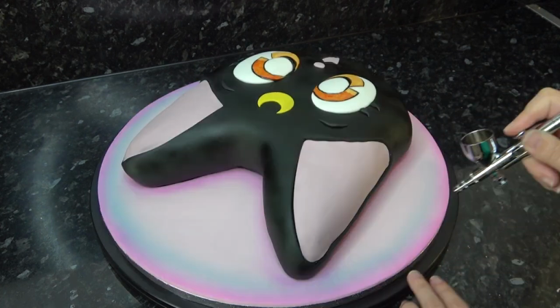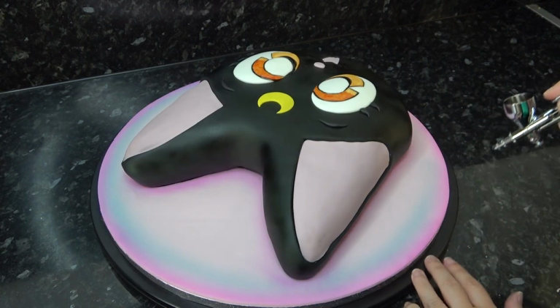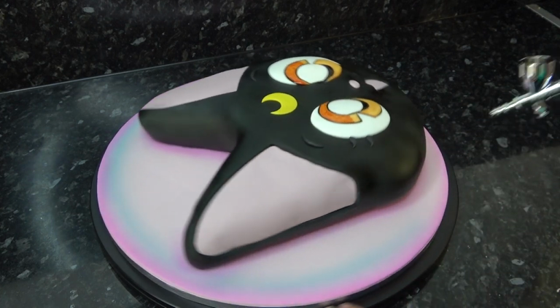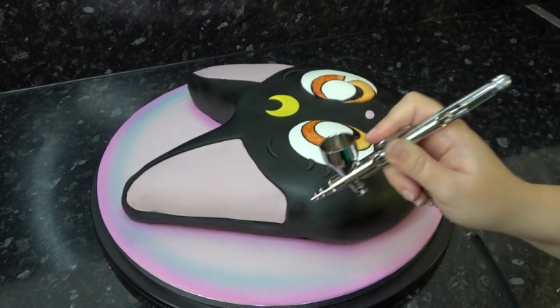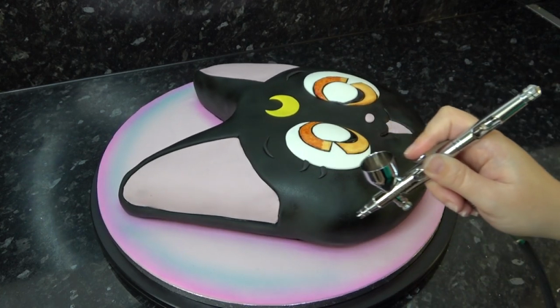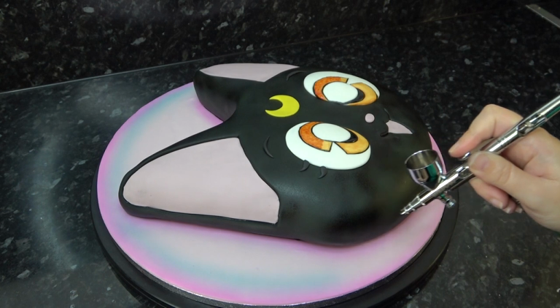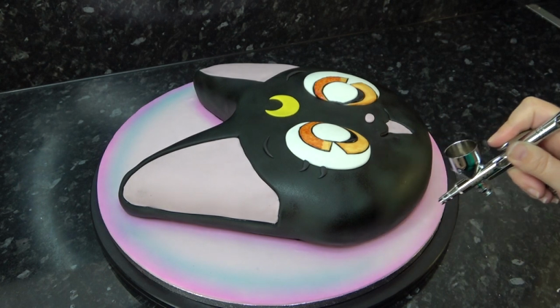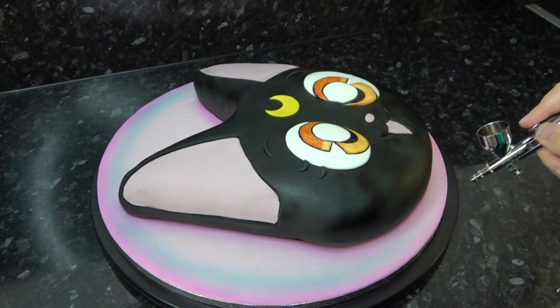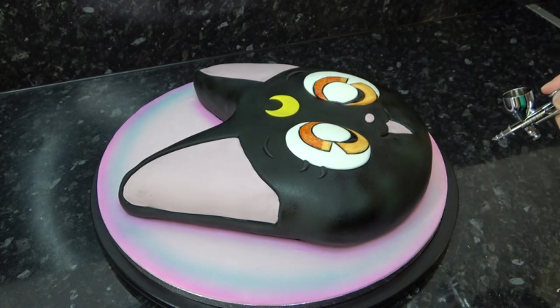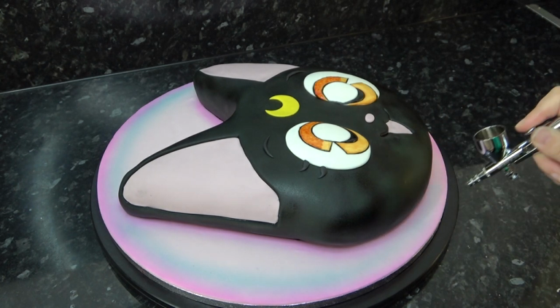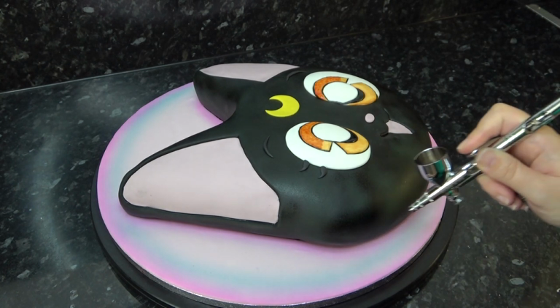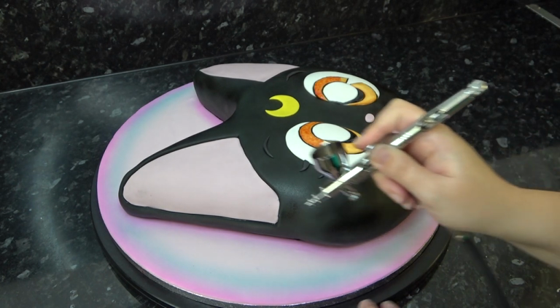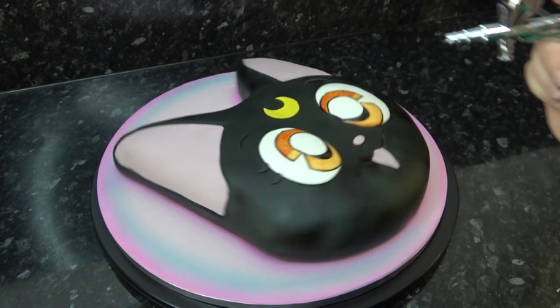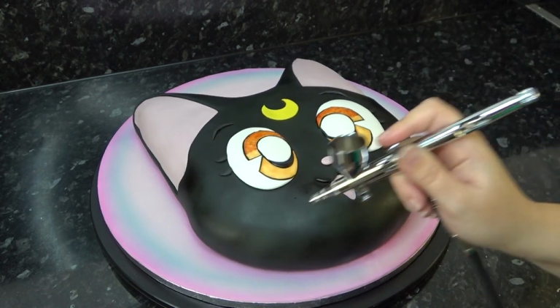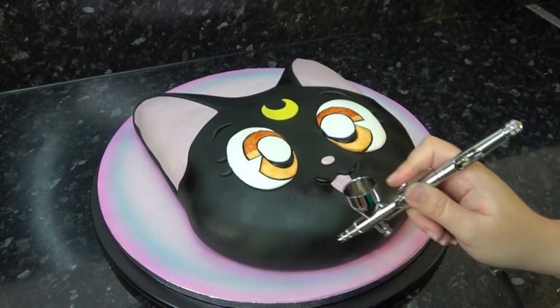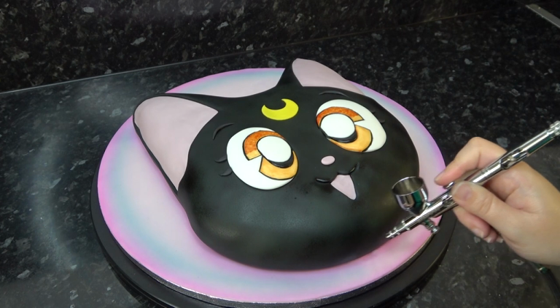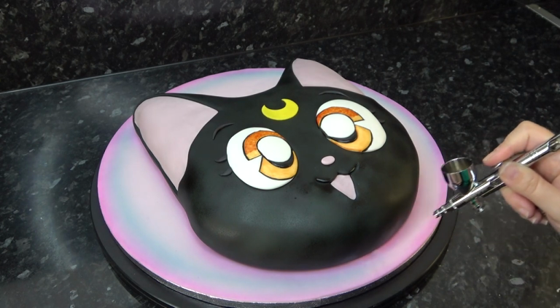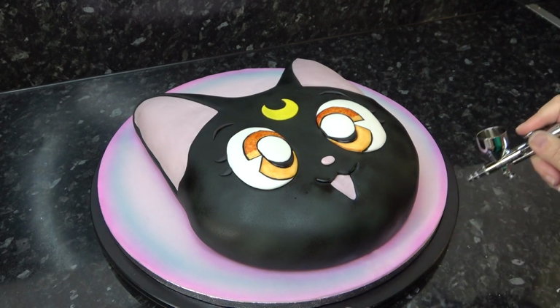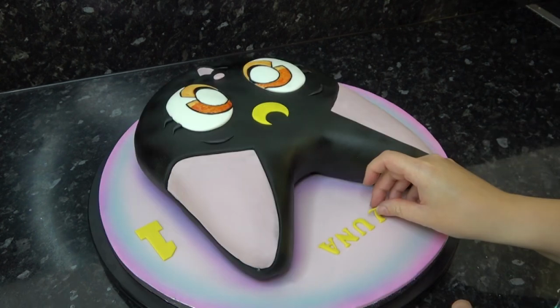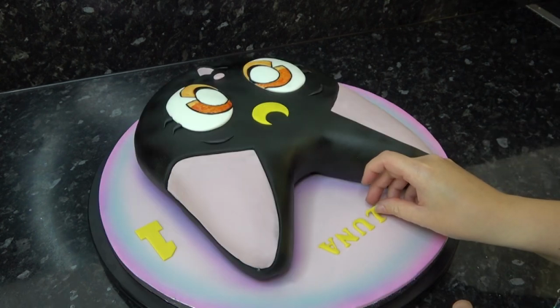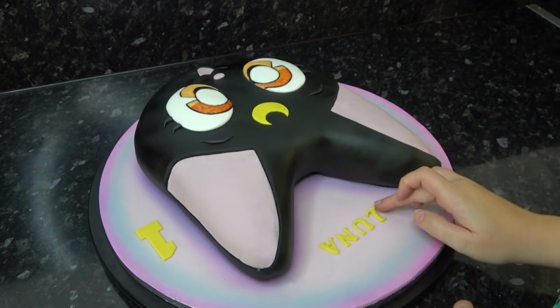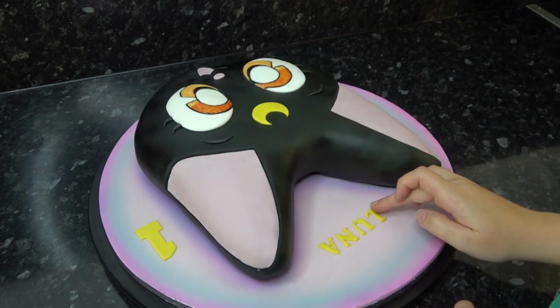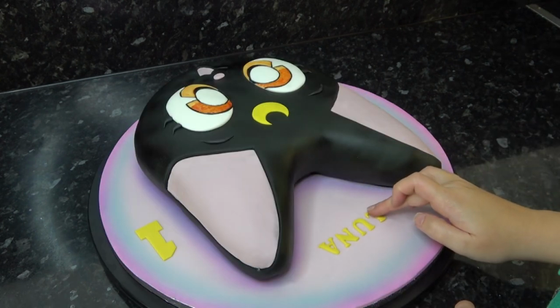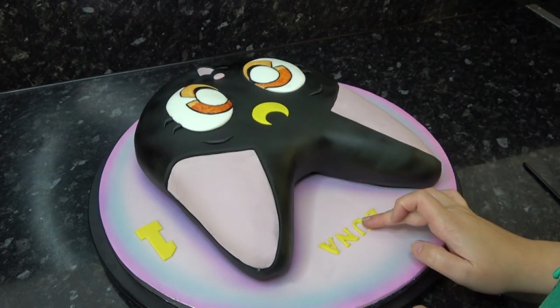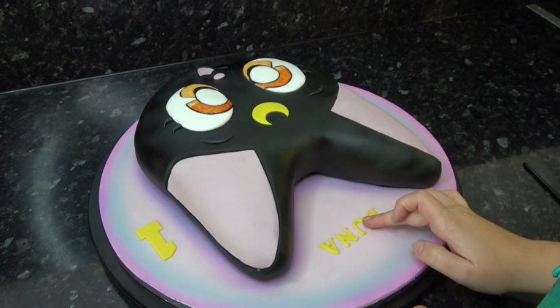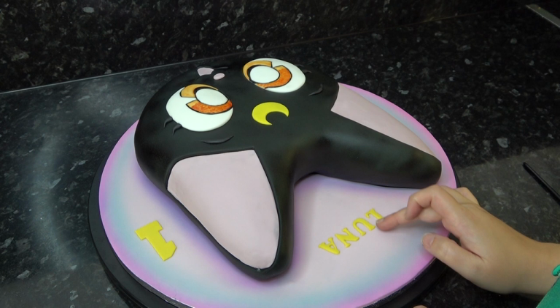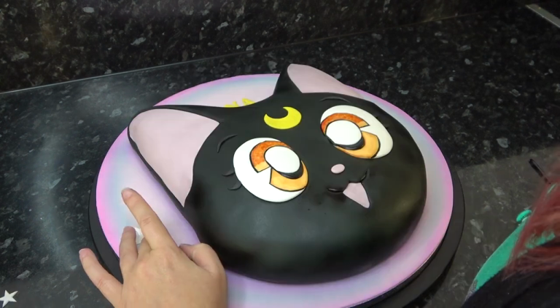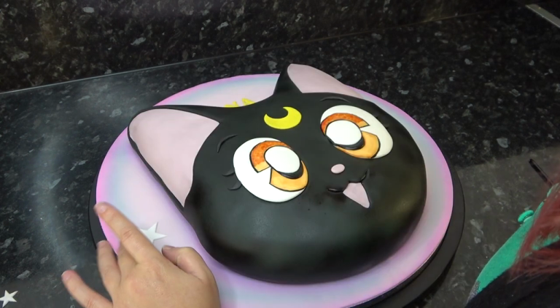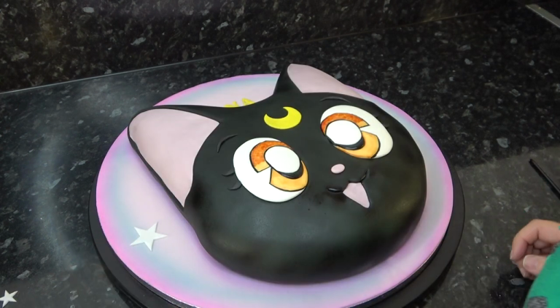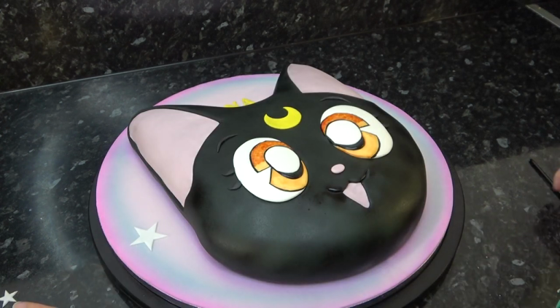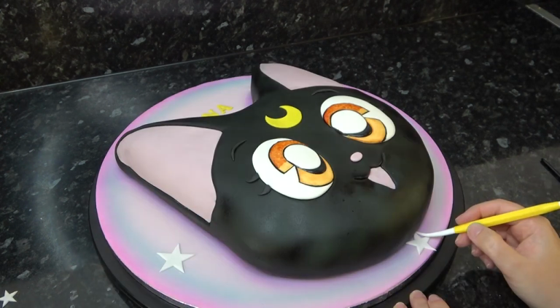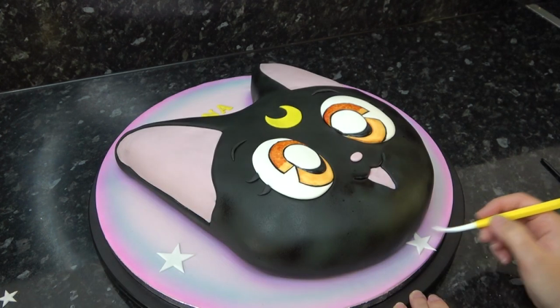You can even go a little bit further and add a little bit of blue if you like for that mystical feel. I then added Luna's name using click sticks, white stars with my star cutter, and don't forget the whiskers.